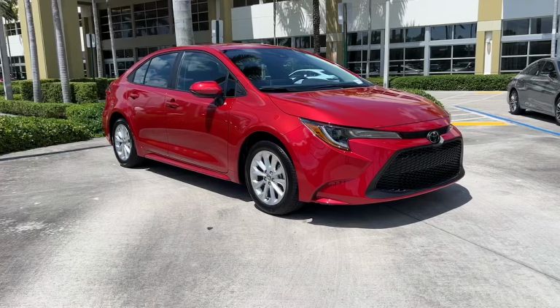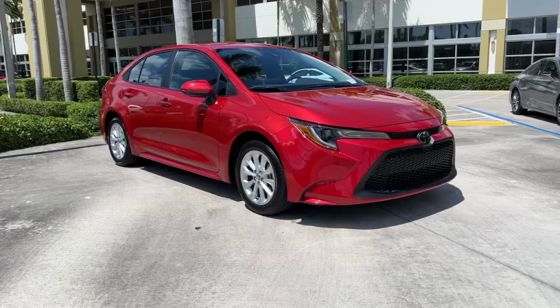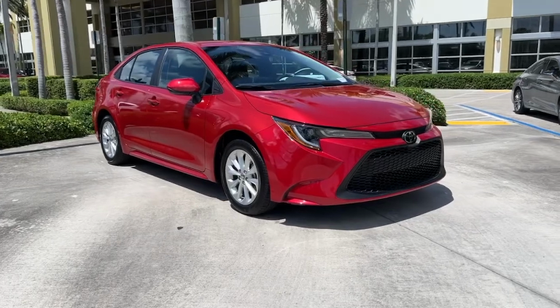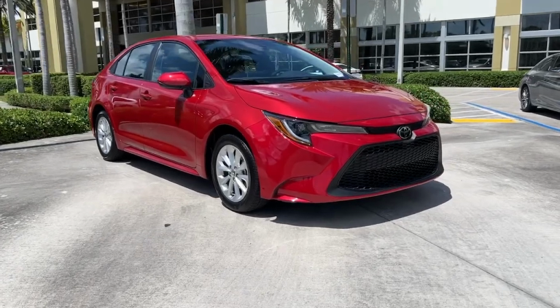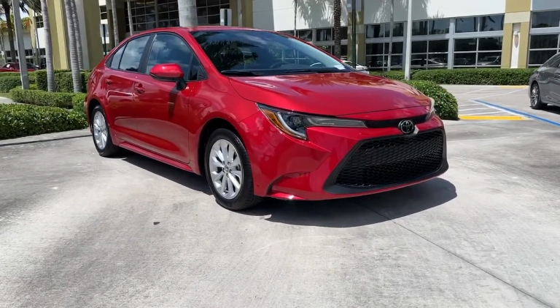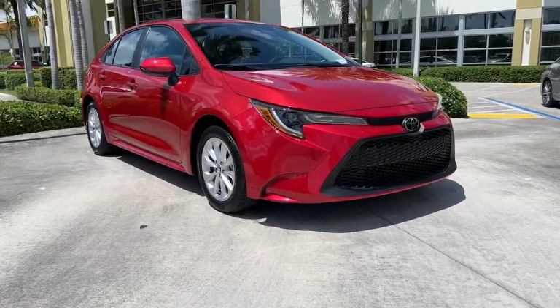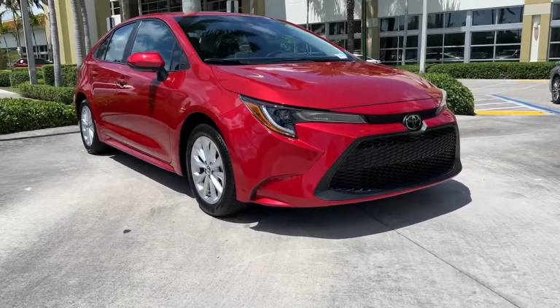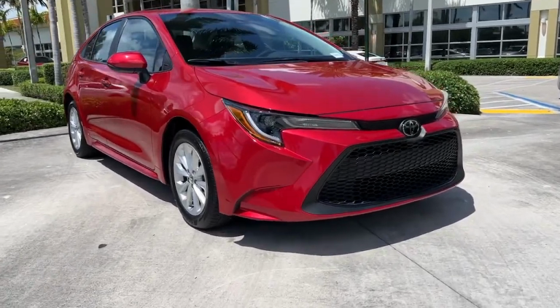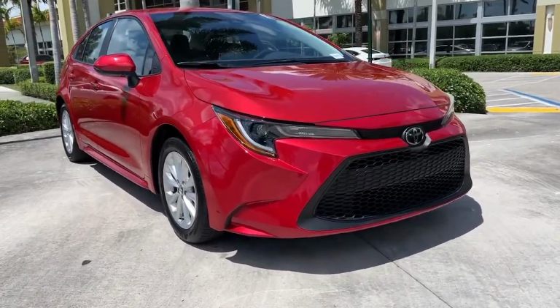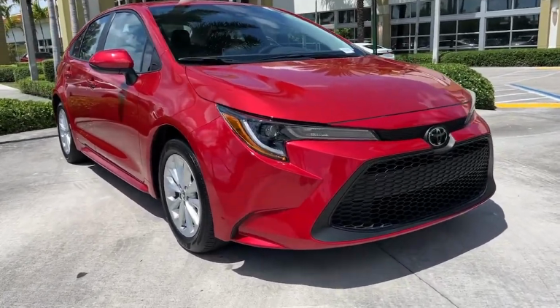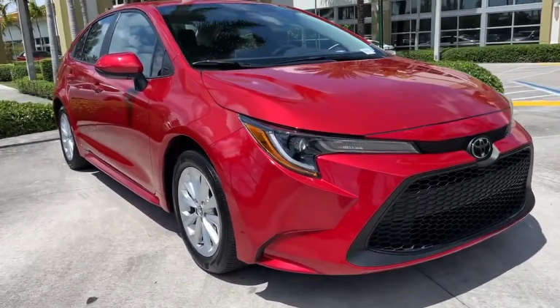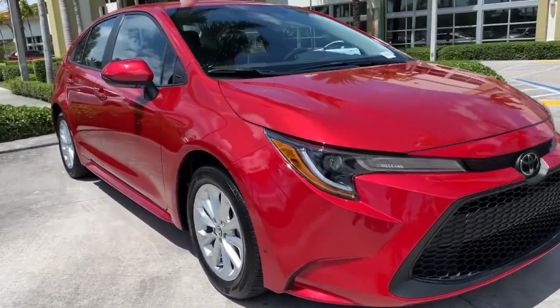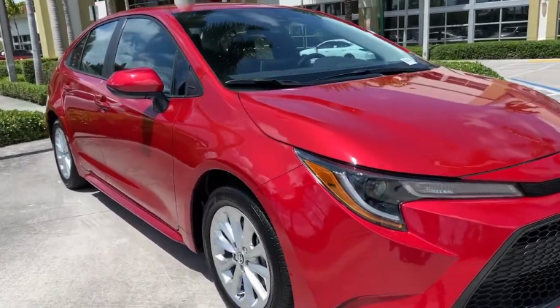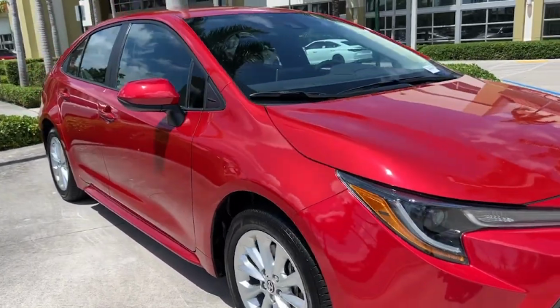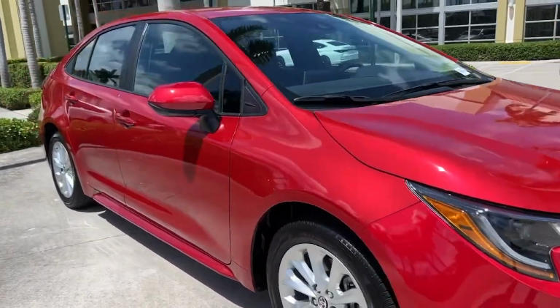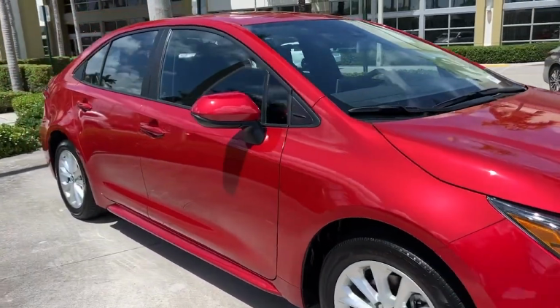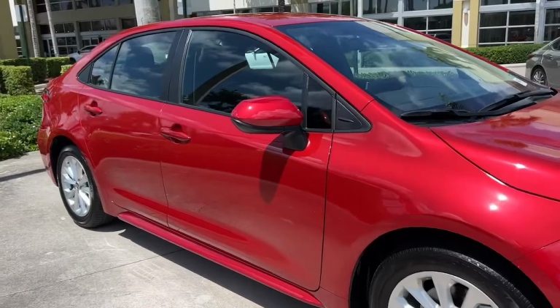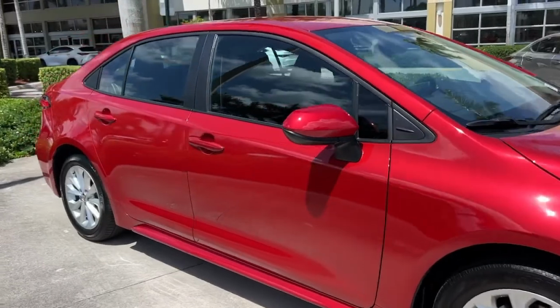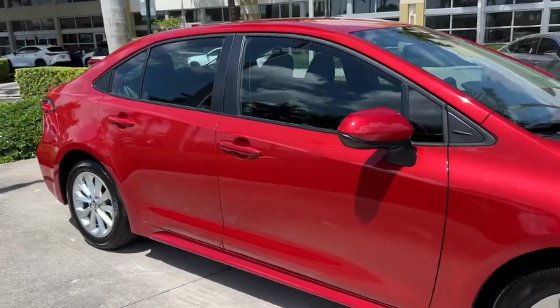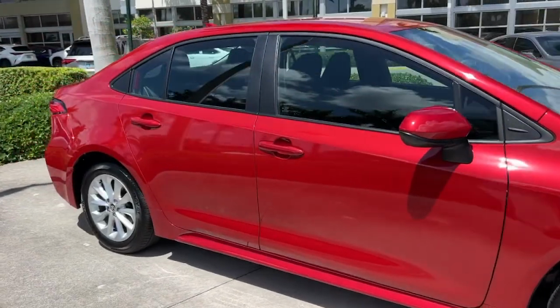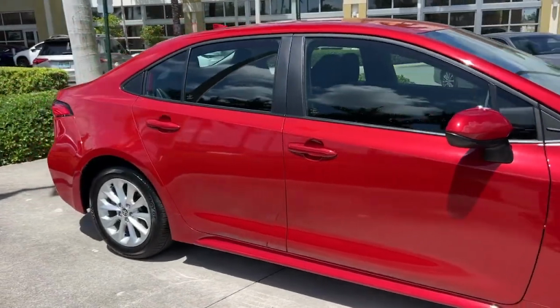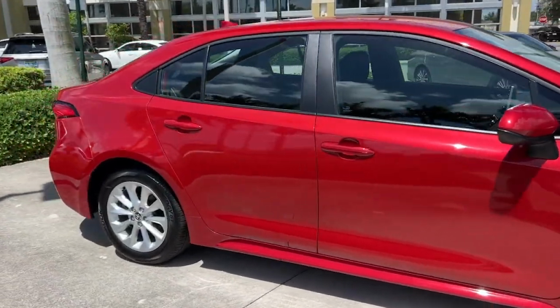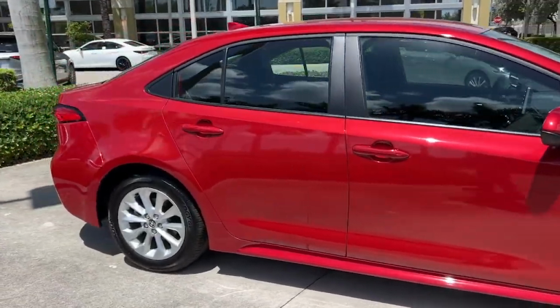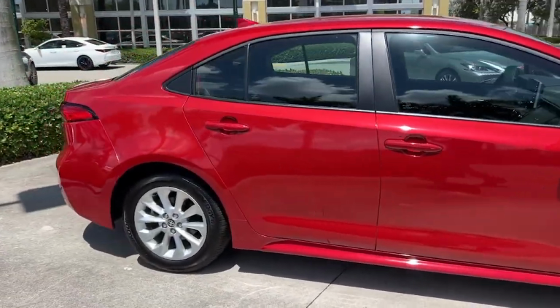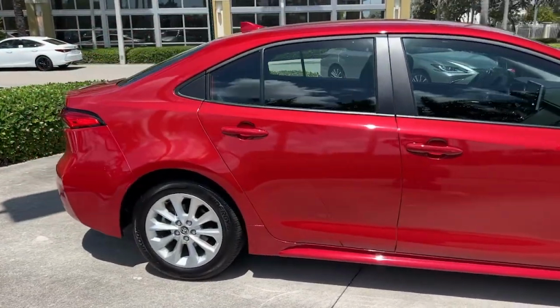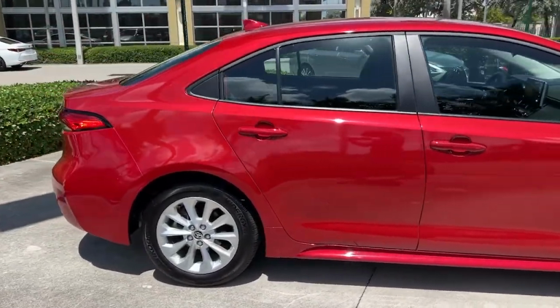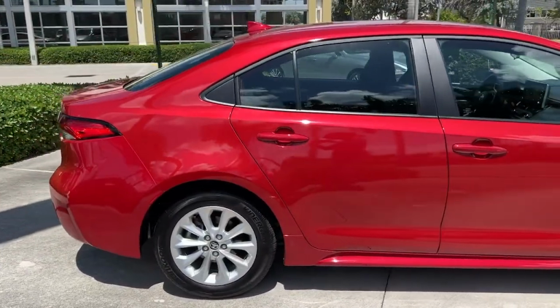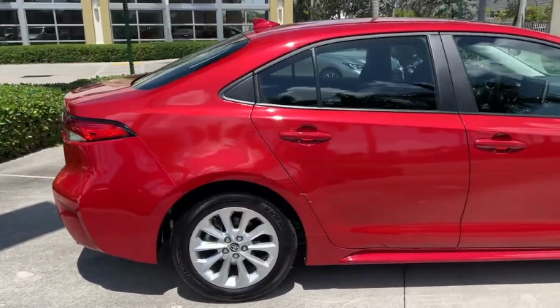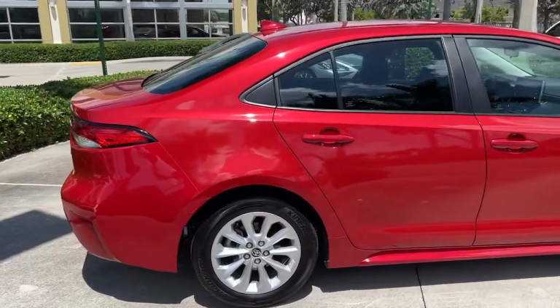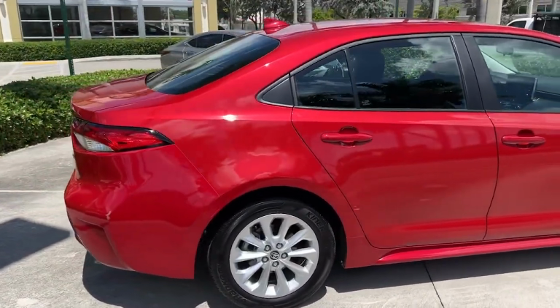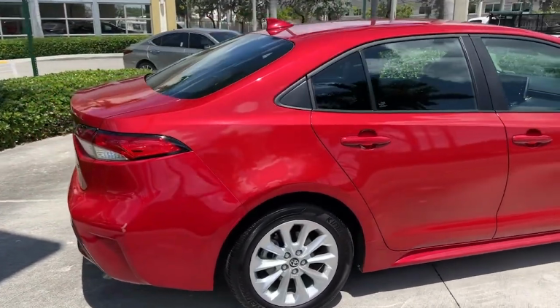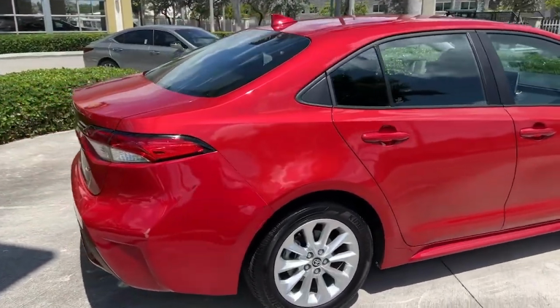Take a moment to check out the 2021 Toyota Corolla. With less than 10,000 miles on the odometer, this vehicle provides excellent value.